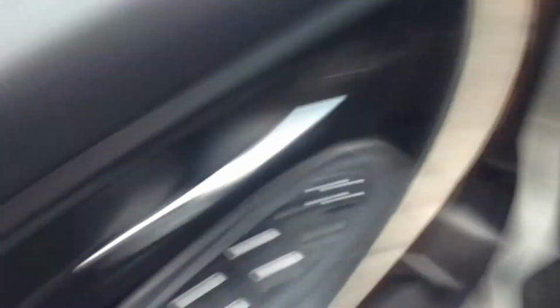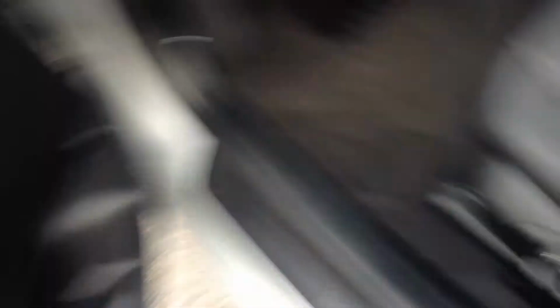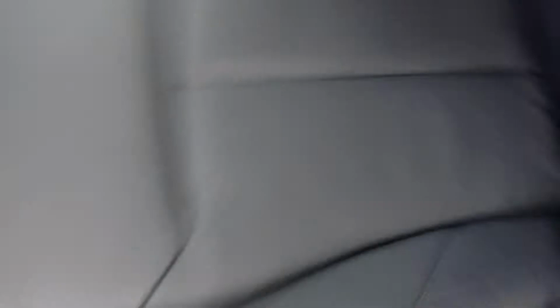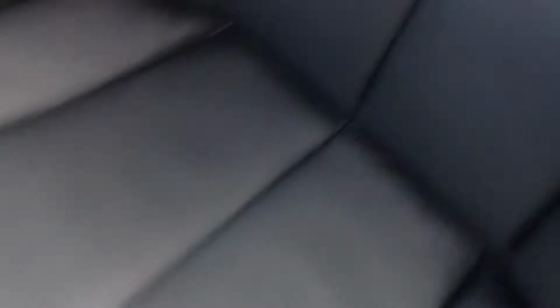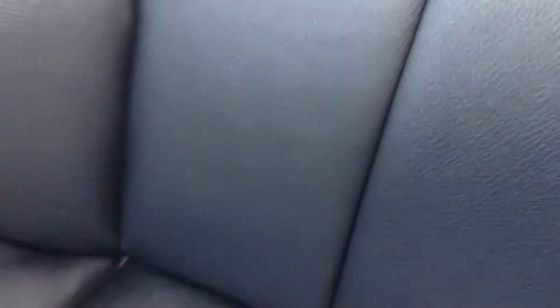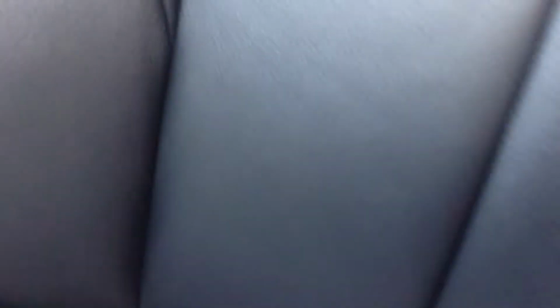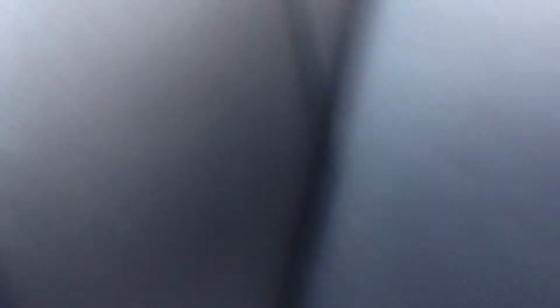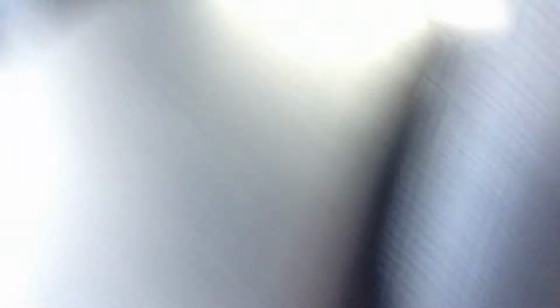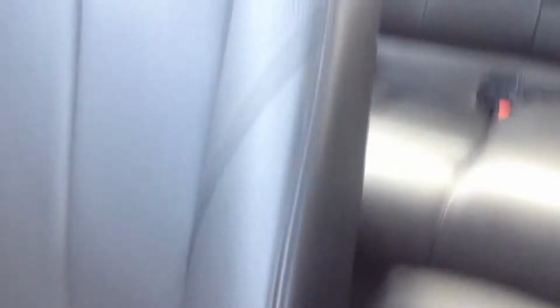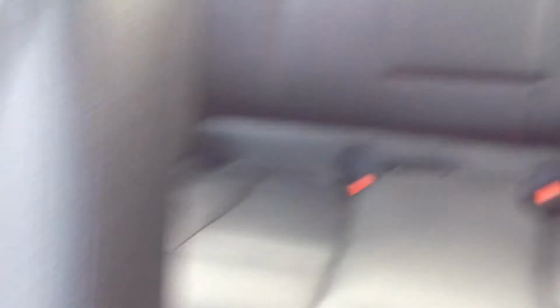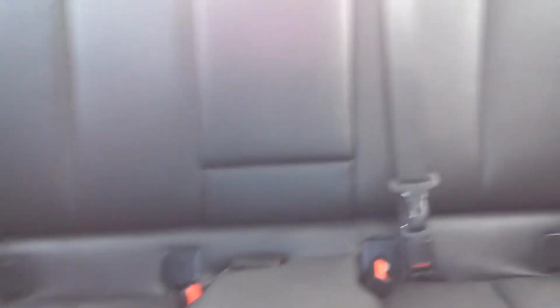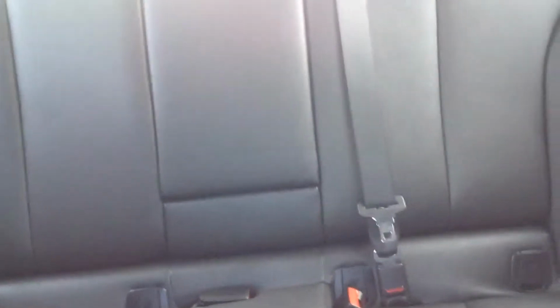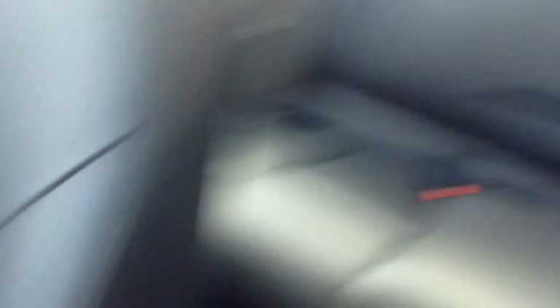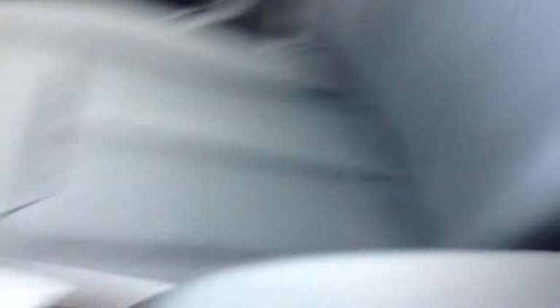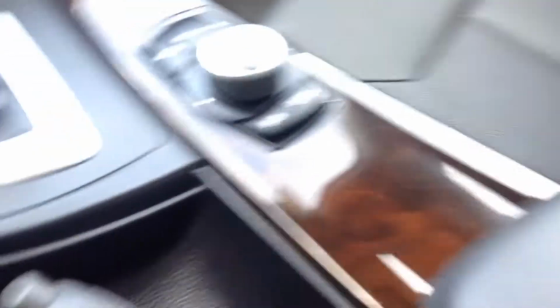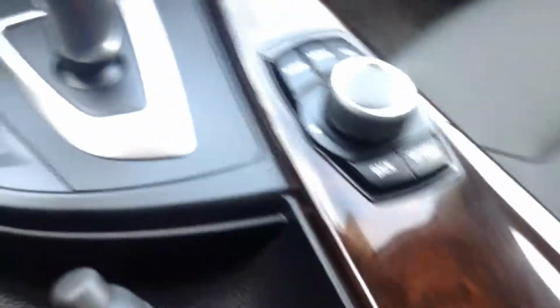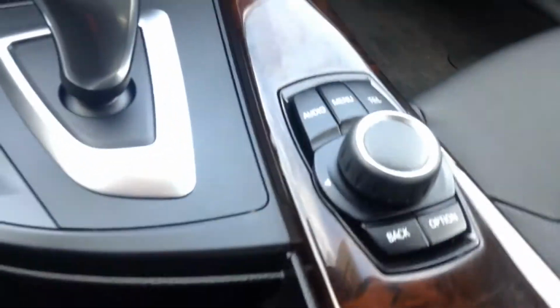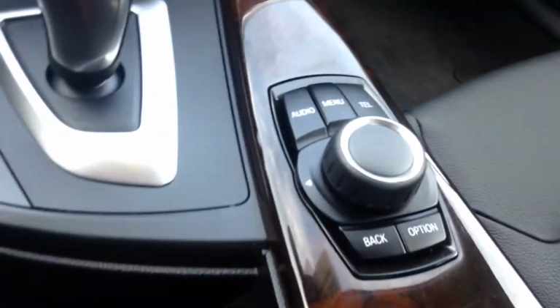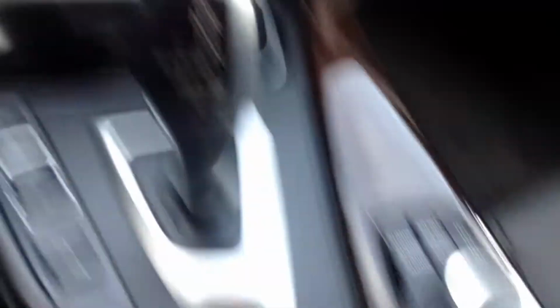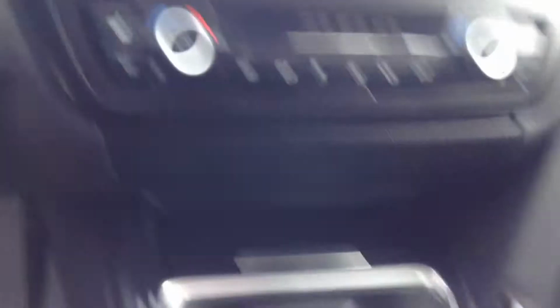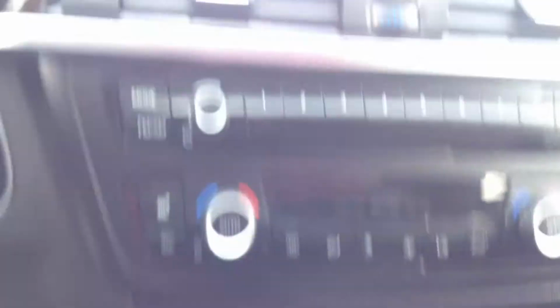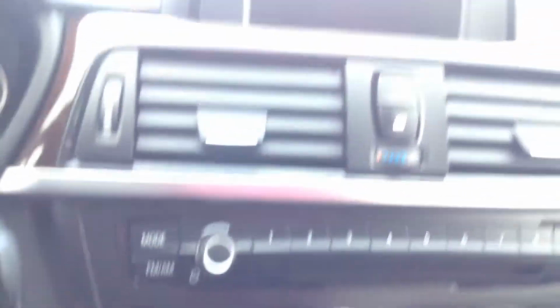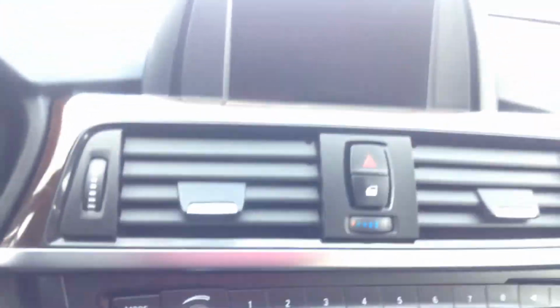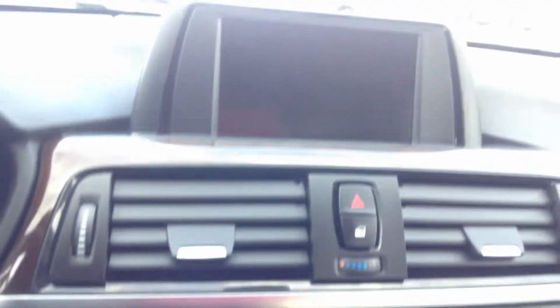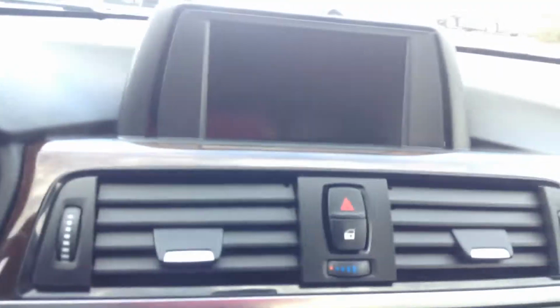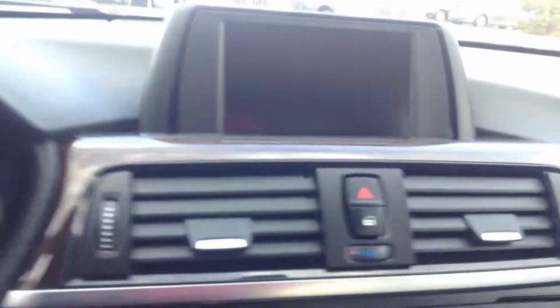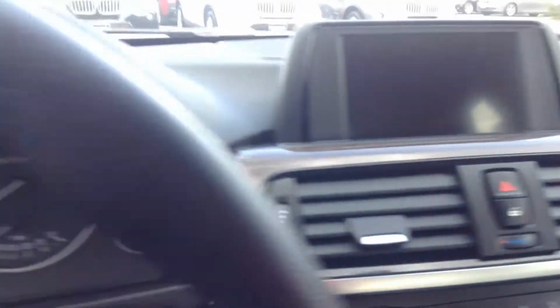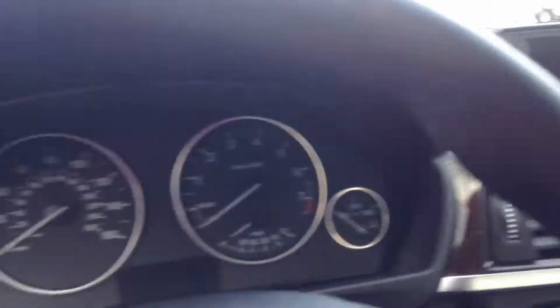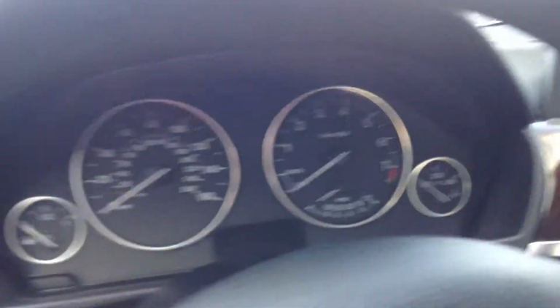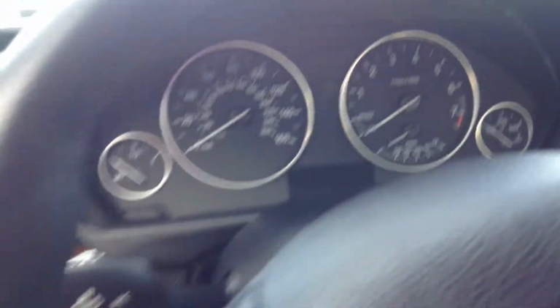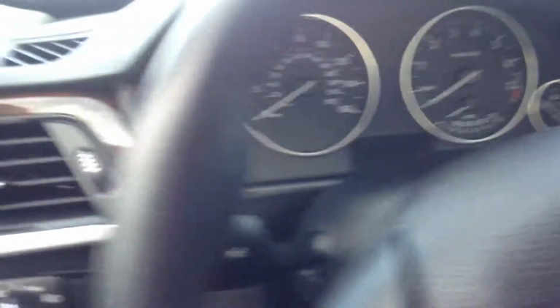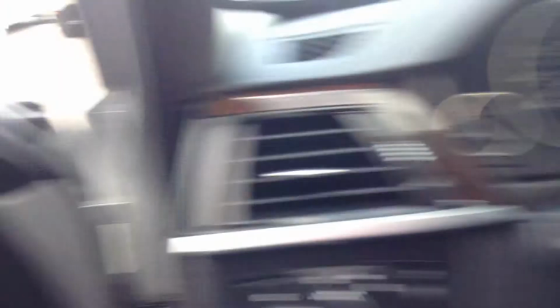The interior has black leather. You can use your iDrive and your console, as well as your dashboard.